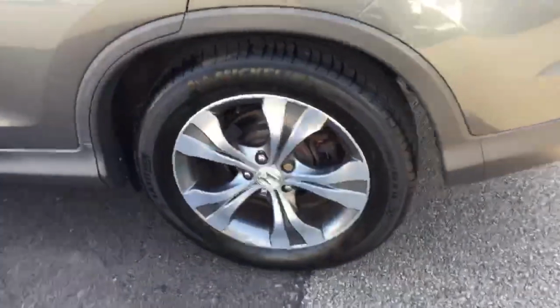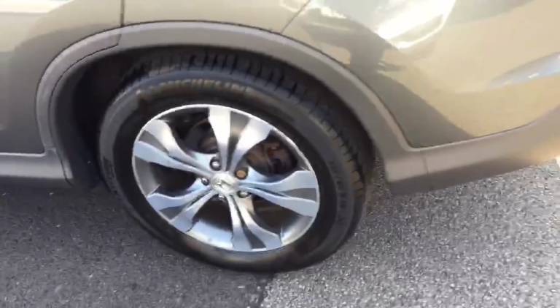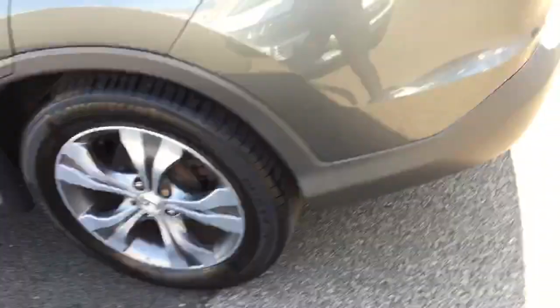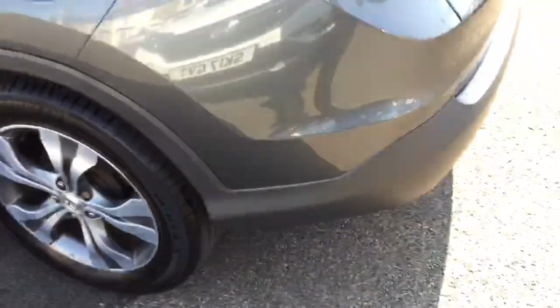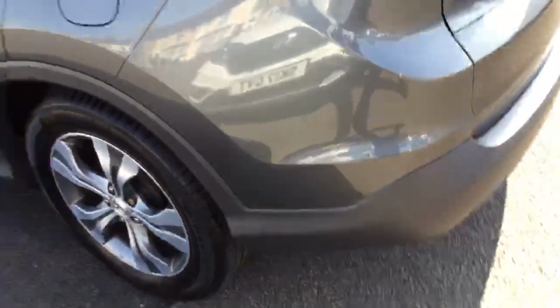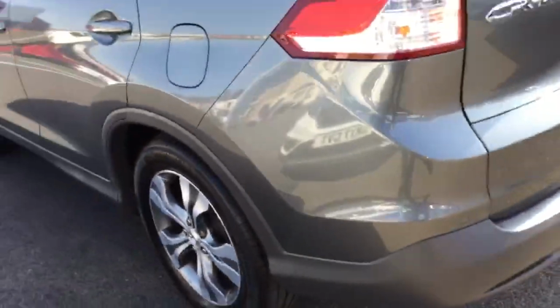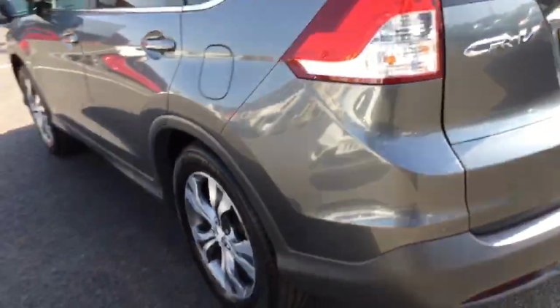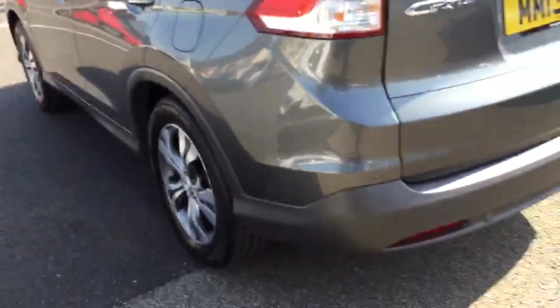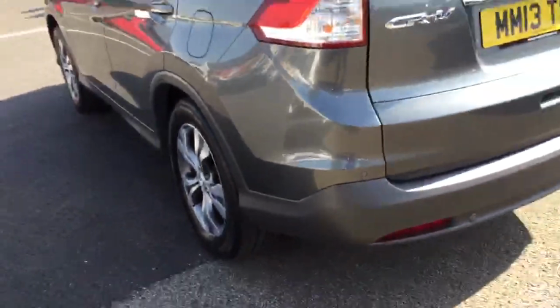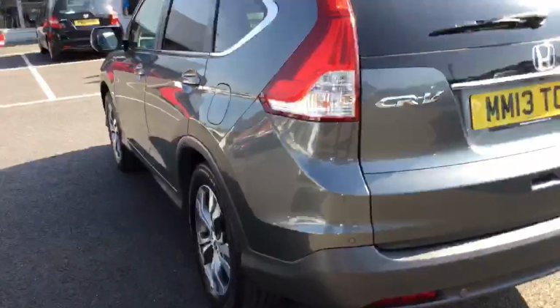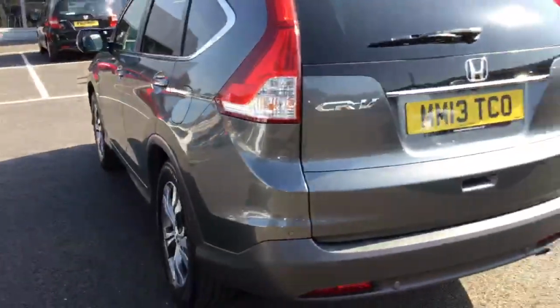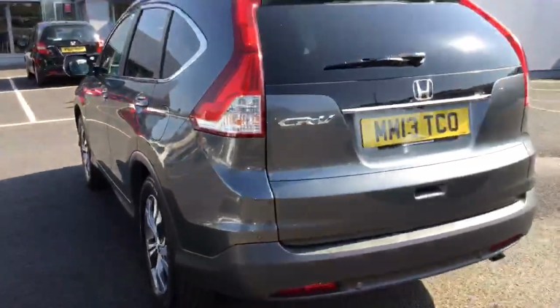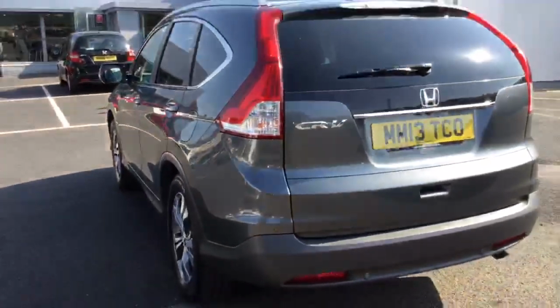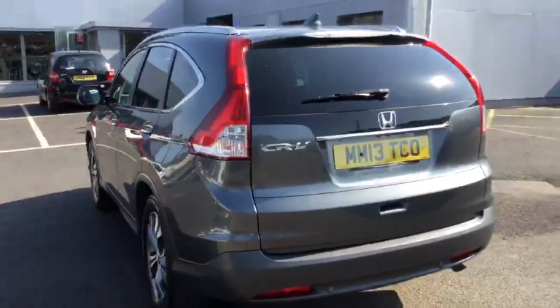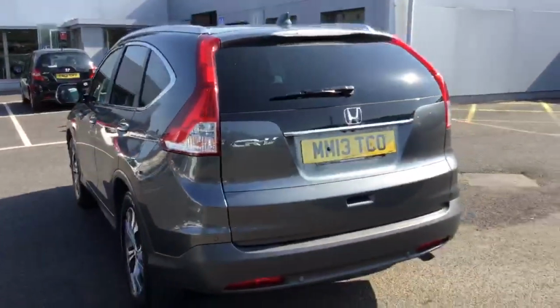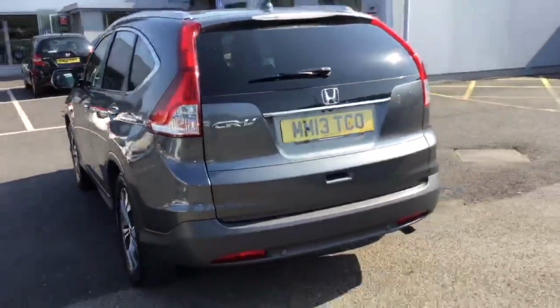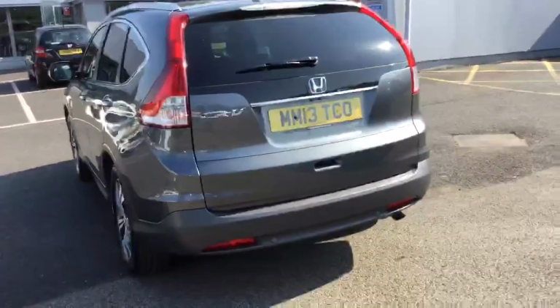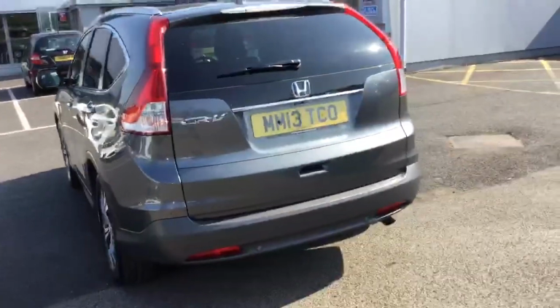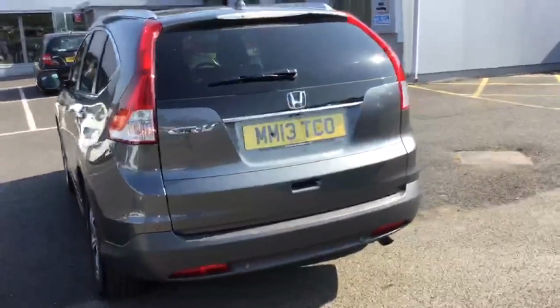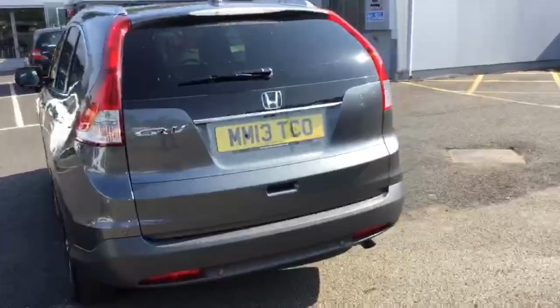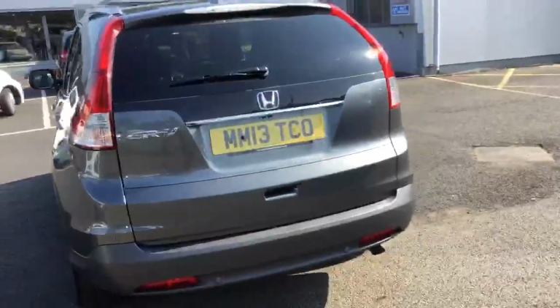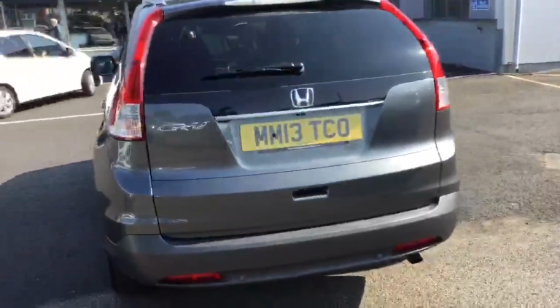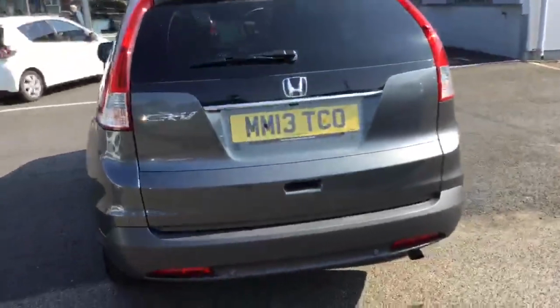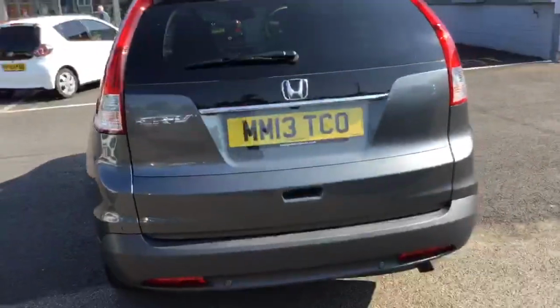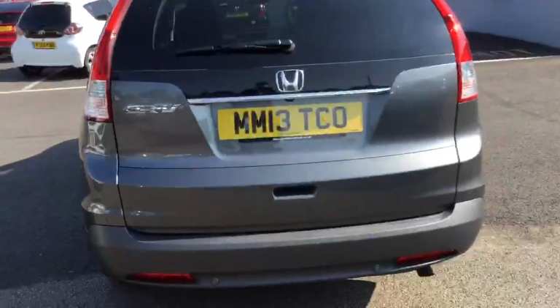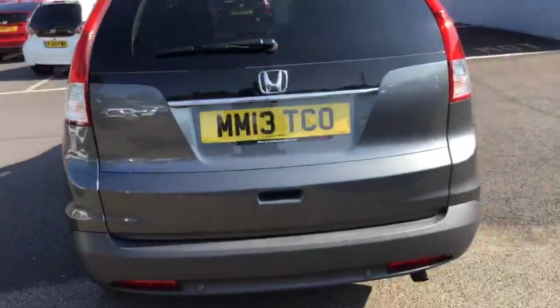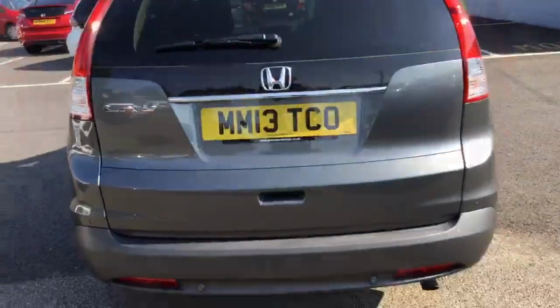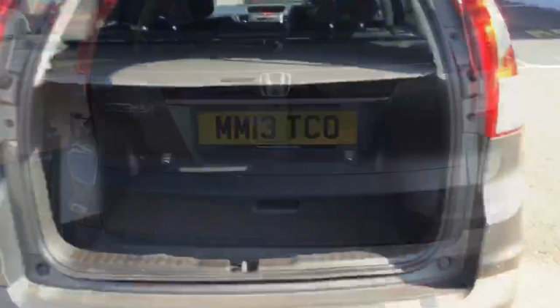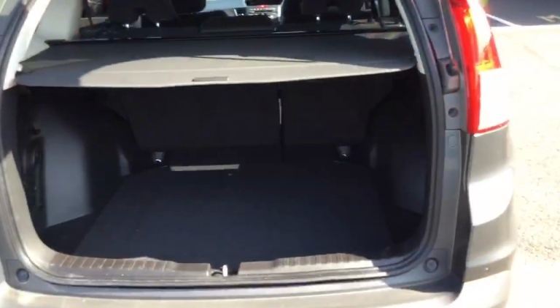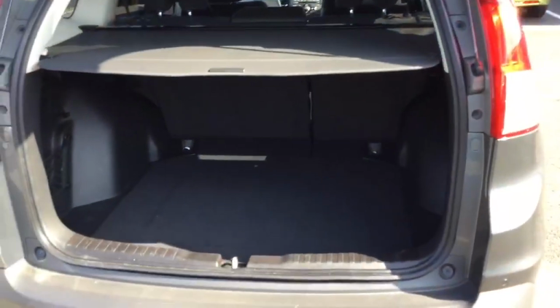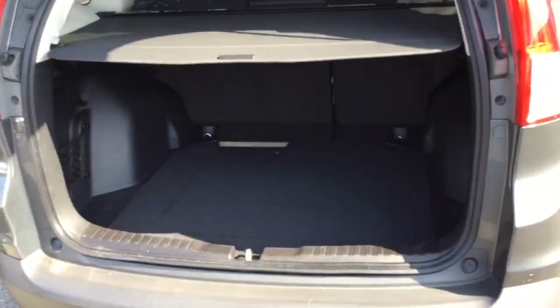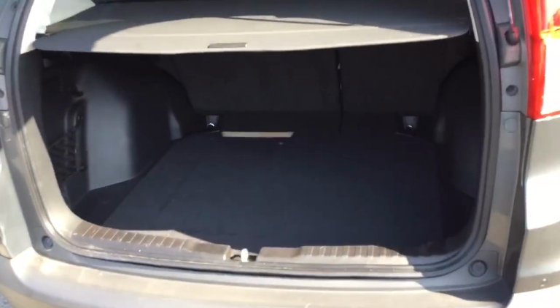And as we move around towards the back, you've got rear parking sensors and also a reversing camera. Just to give you a look inside the boot.